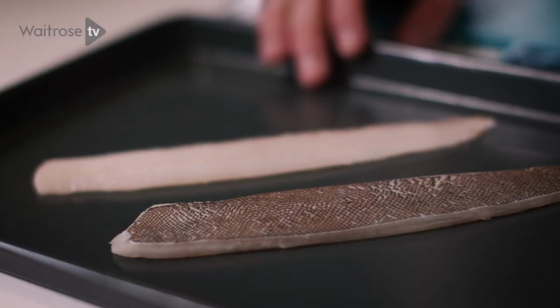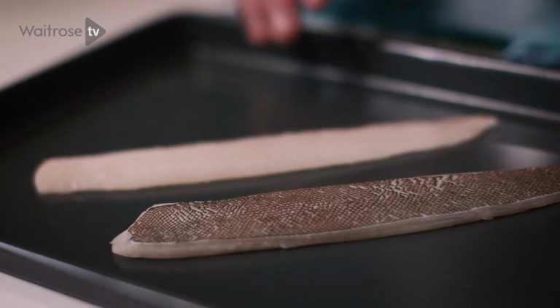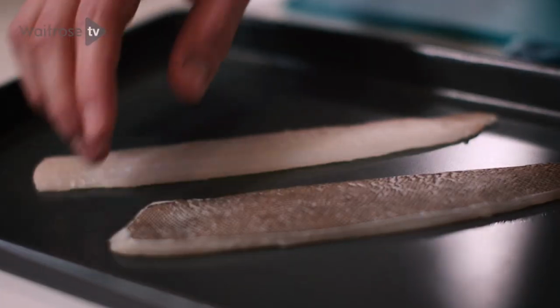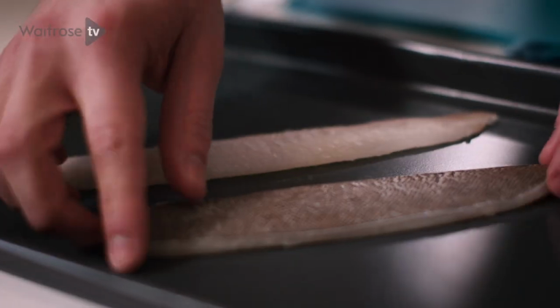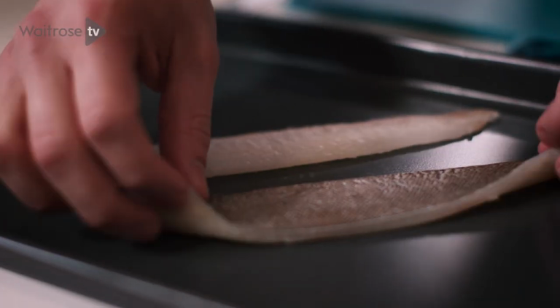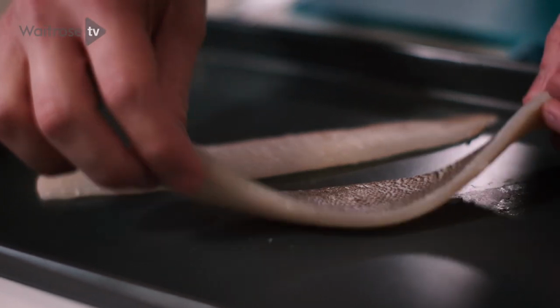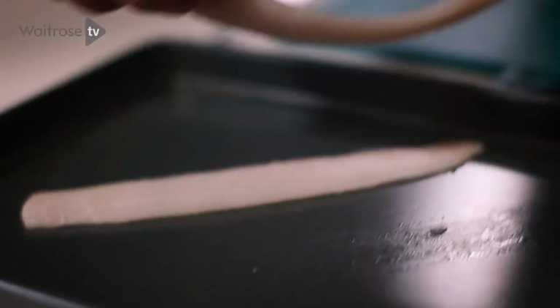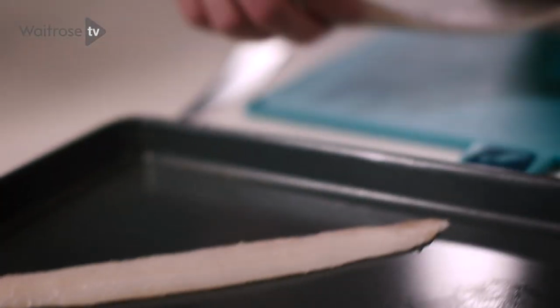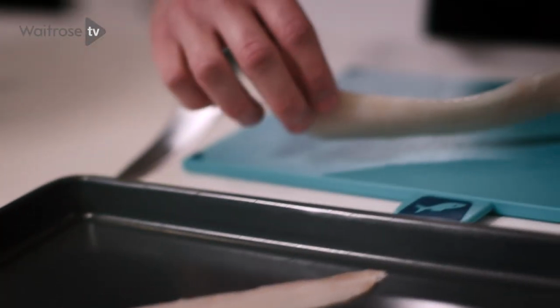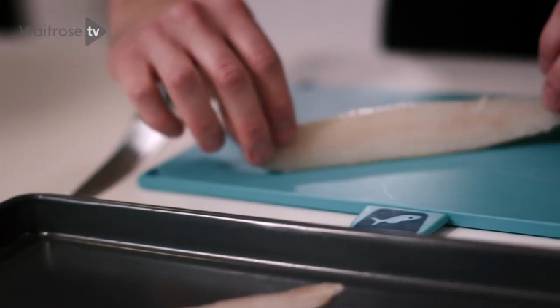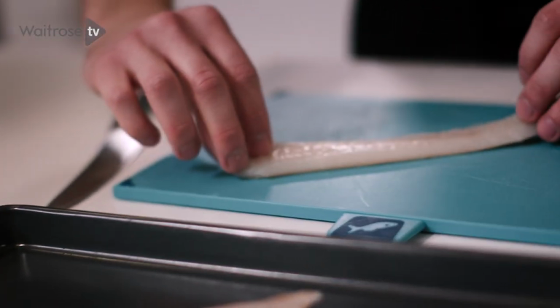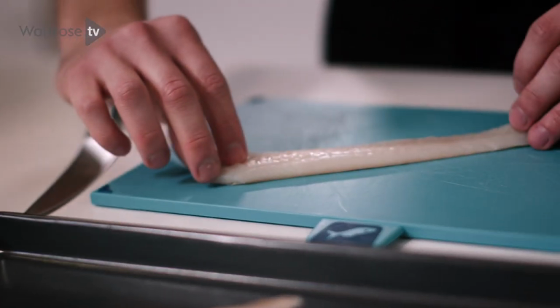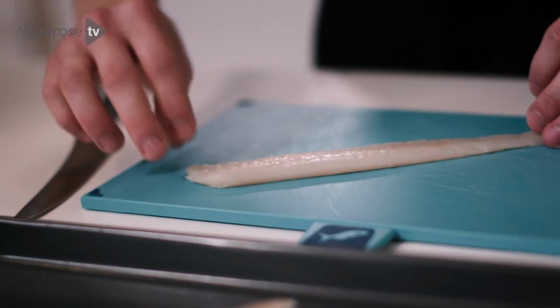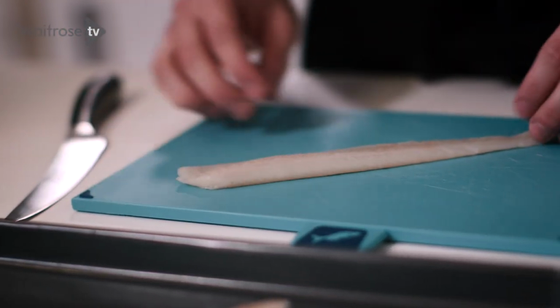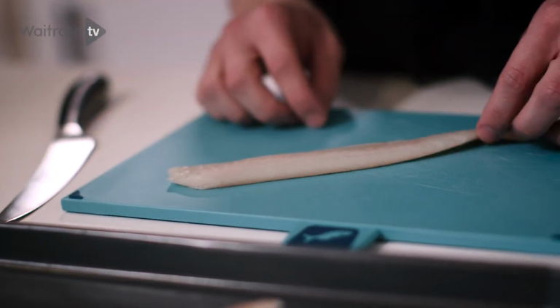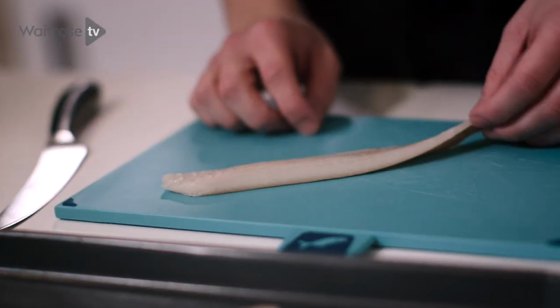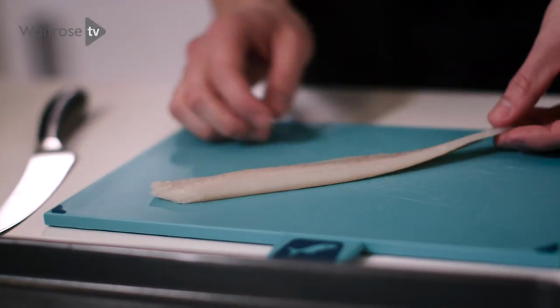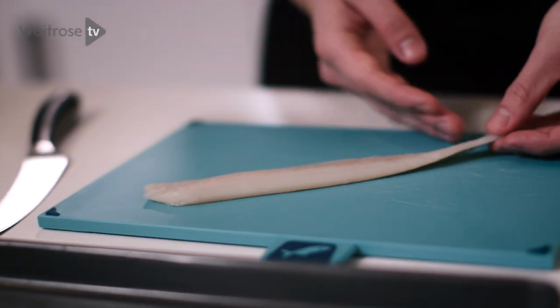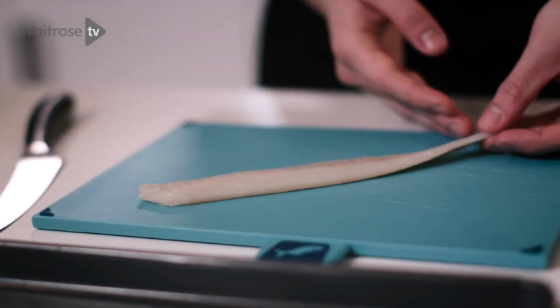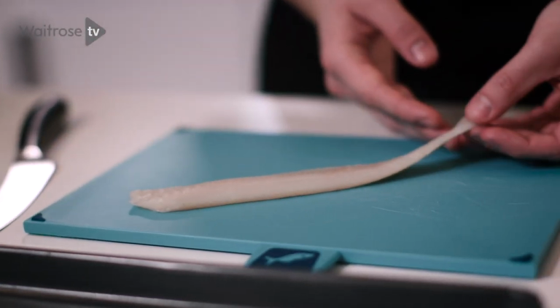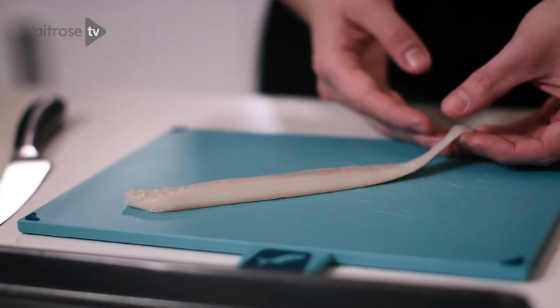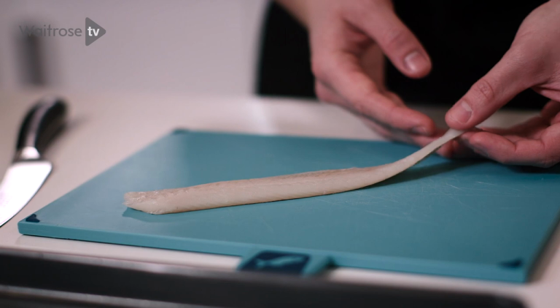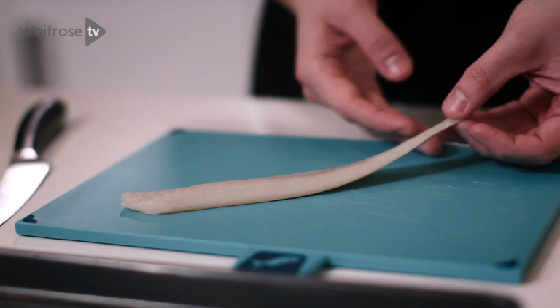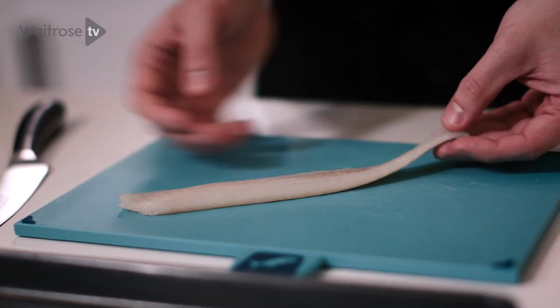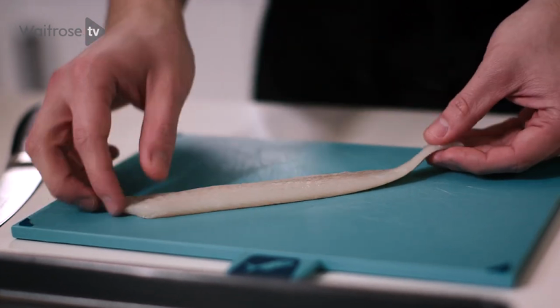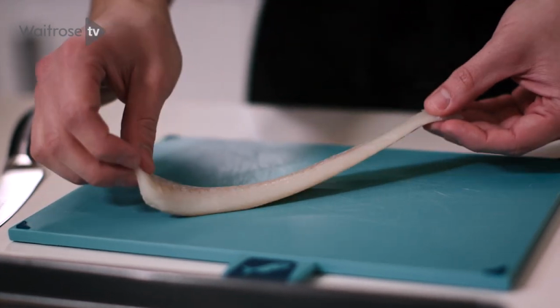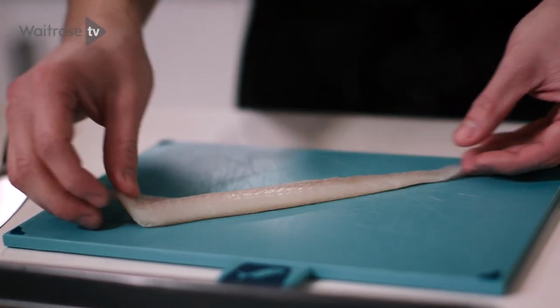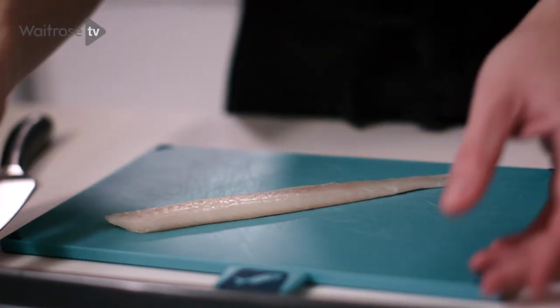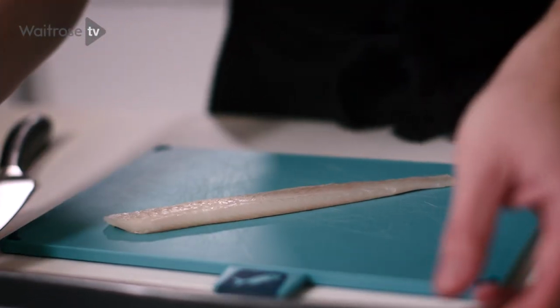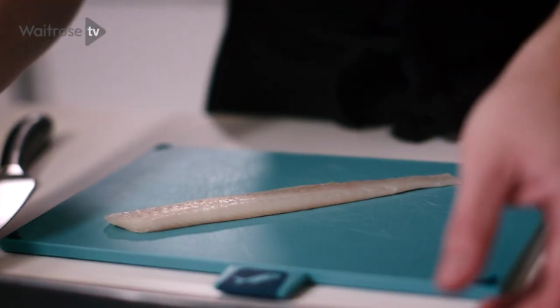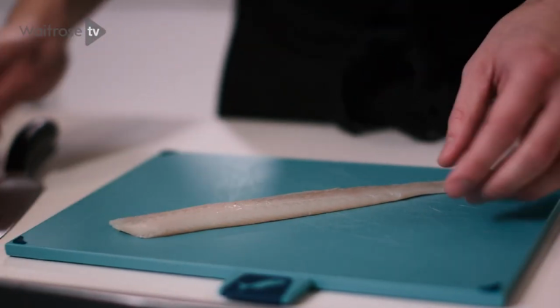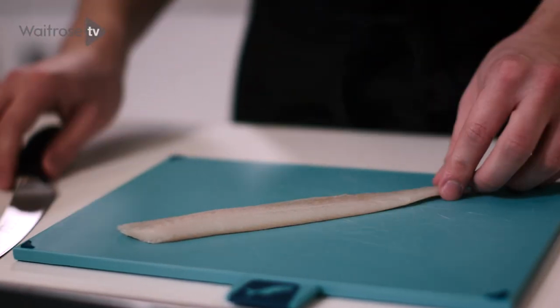I've got here two fillets of Dover sole. When you're steaming the fish it's quite important to remove the skin. The skin is really great when you're crisping it up, but if it's soggy and steamed it's not very pleasant to eat.